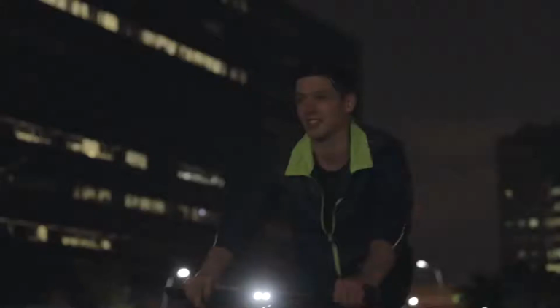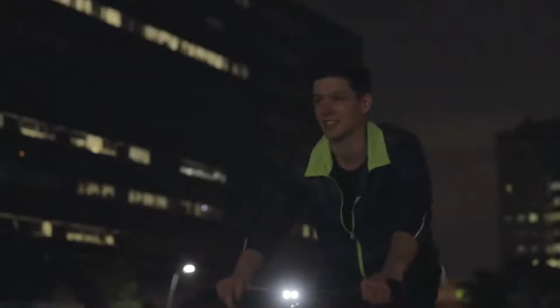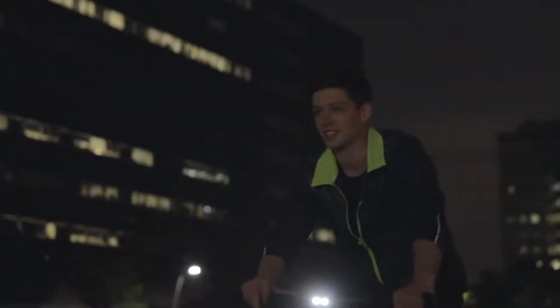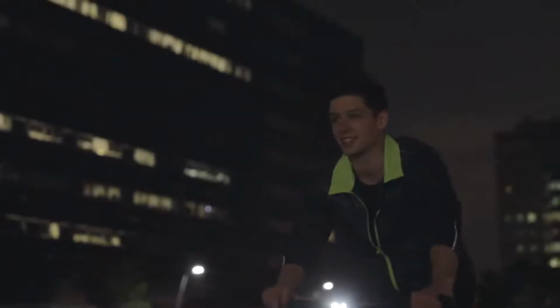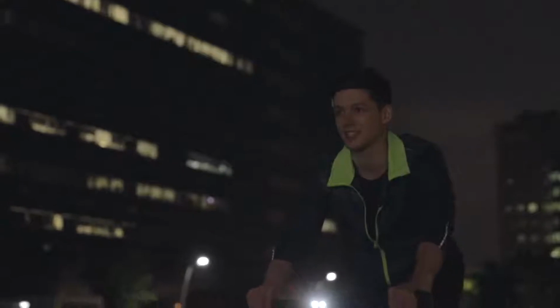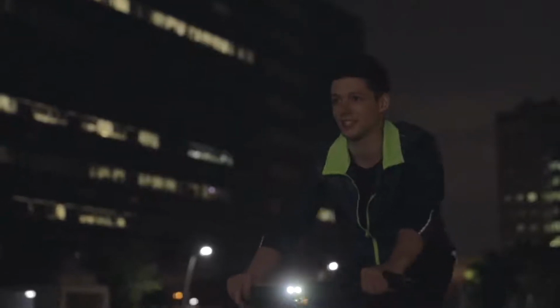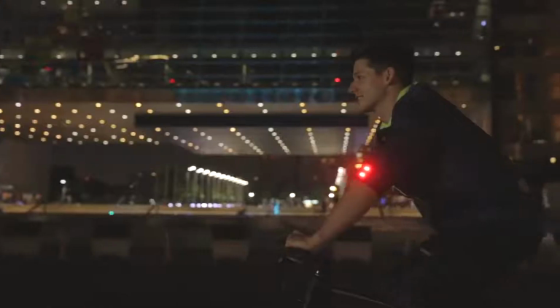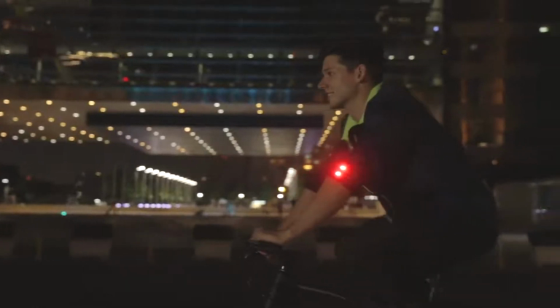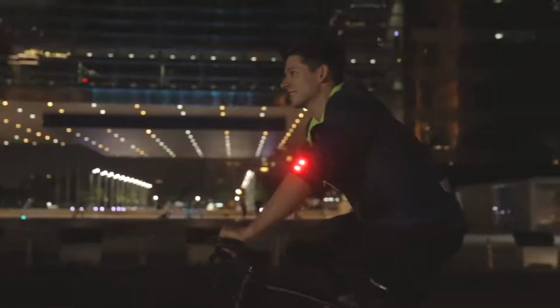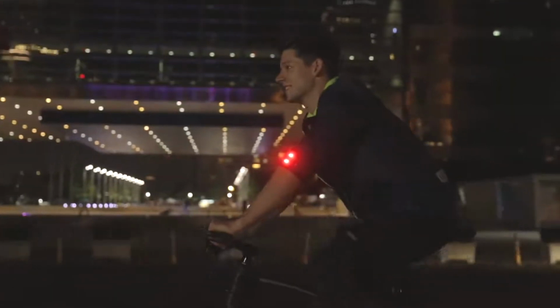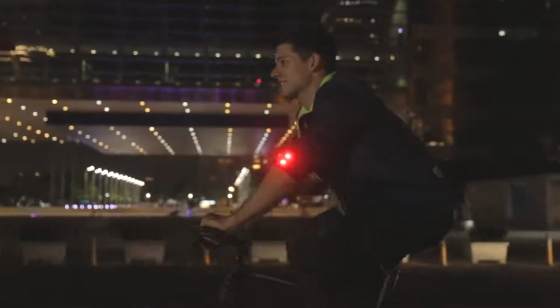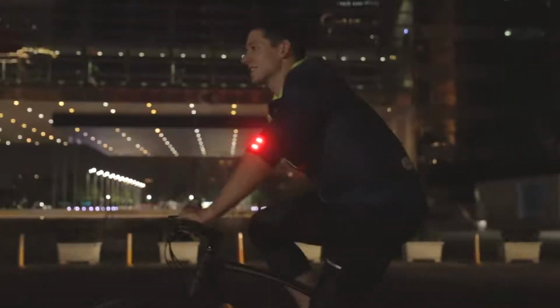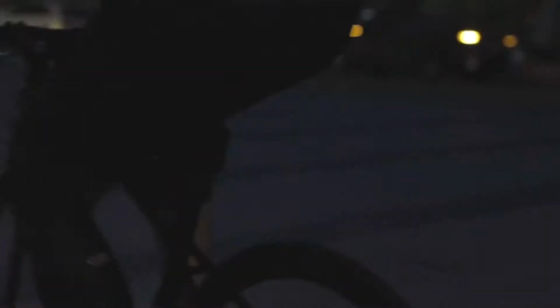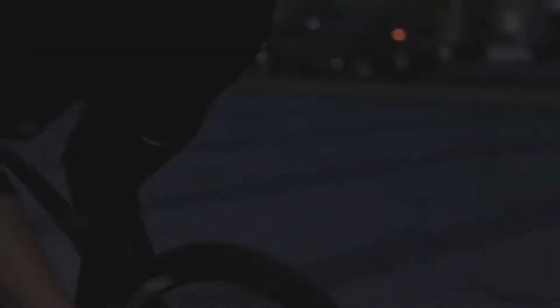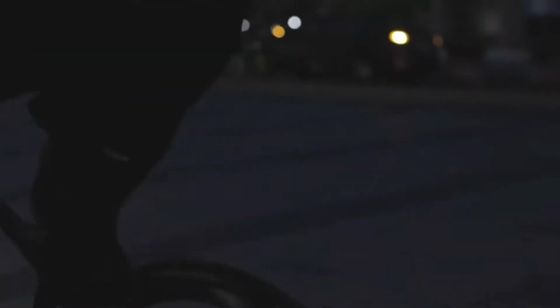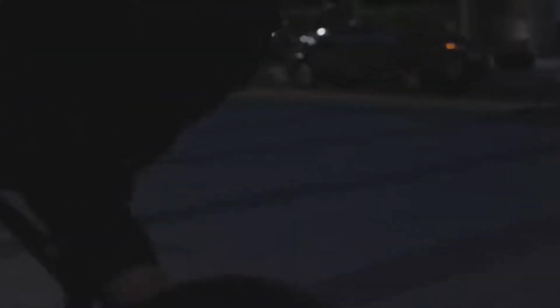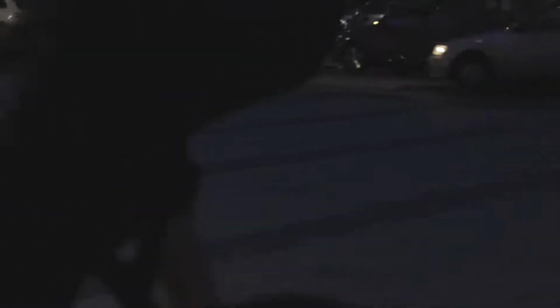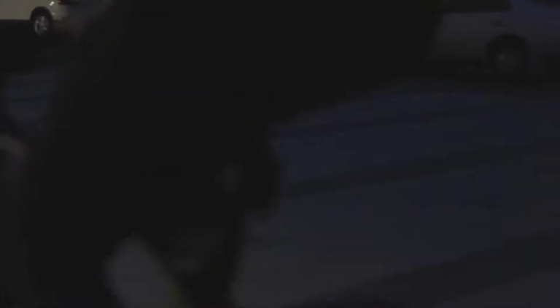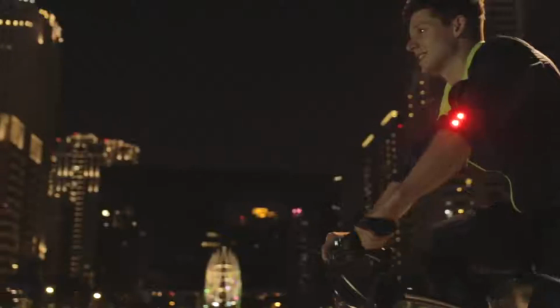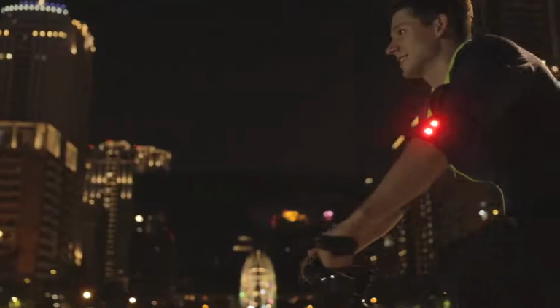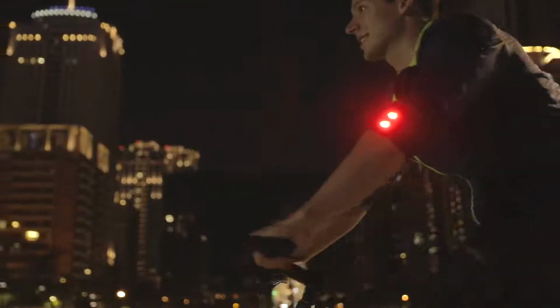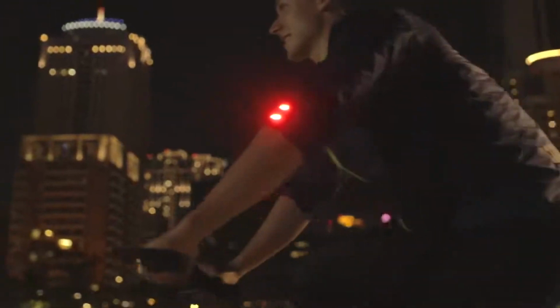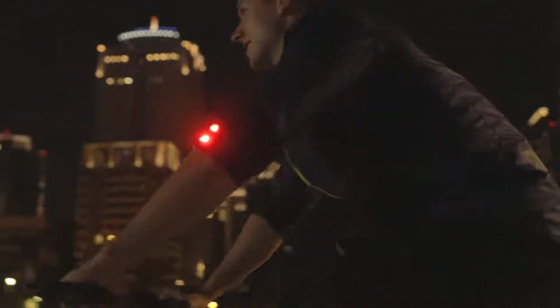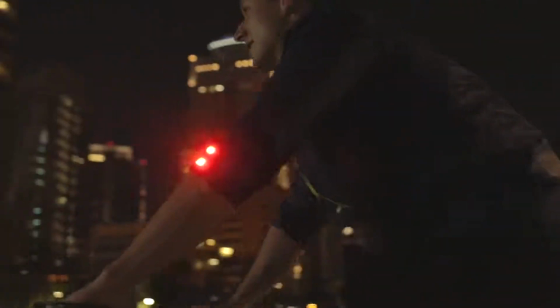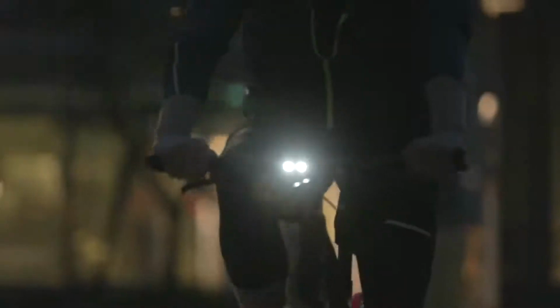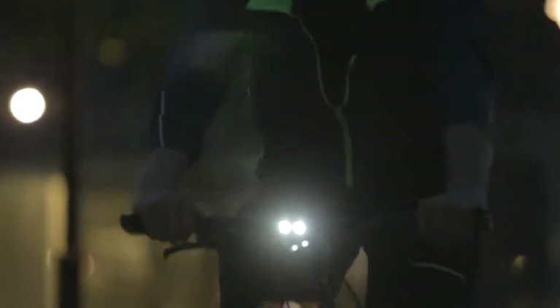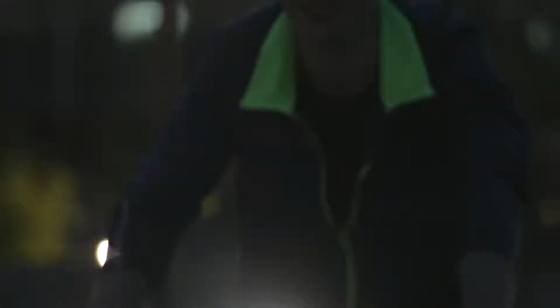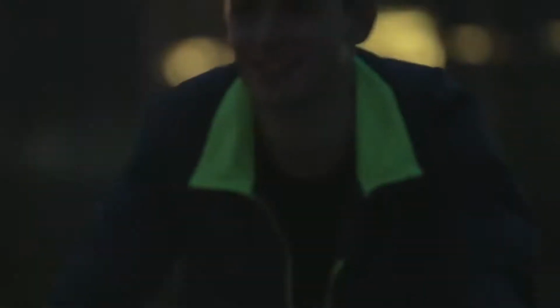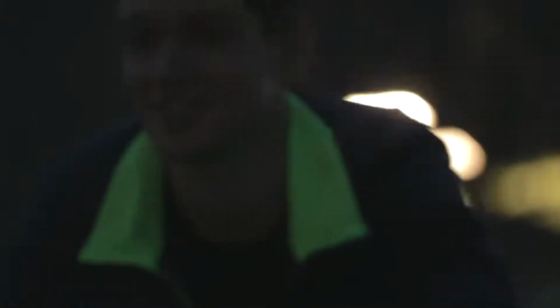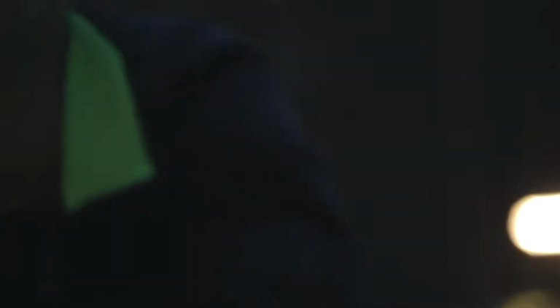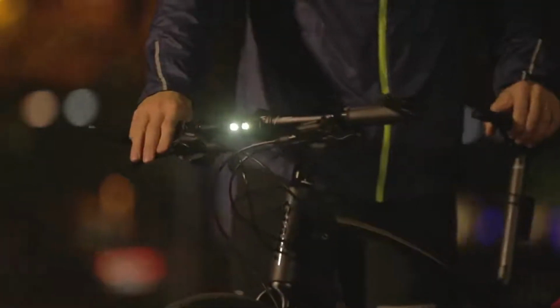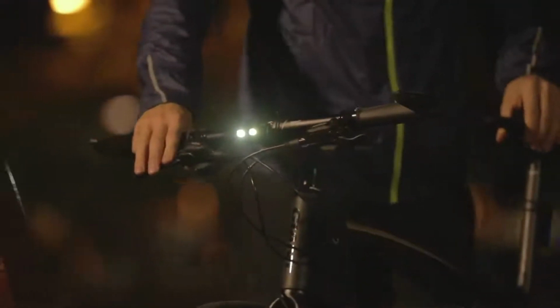Two years ago, Giant started to imagine how bike lights can be more versatile. Why should cyclists only use lights on their bike?